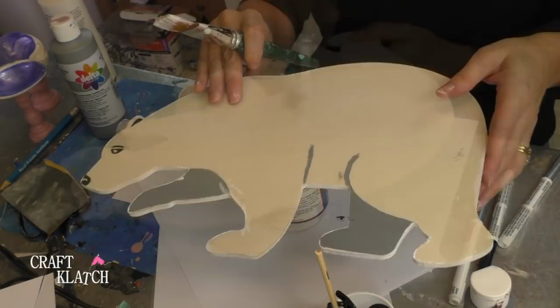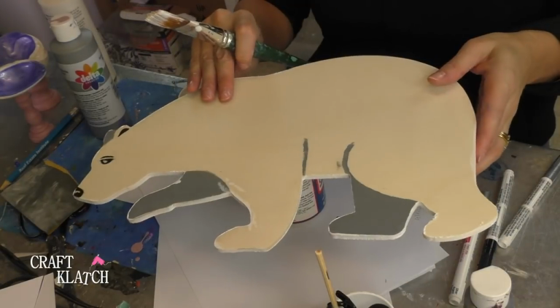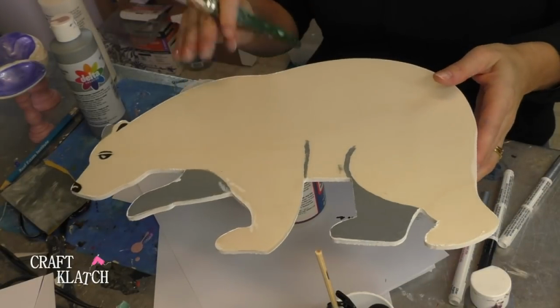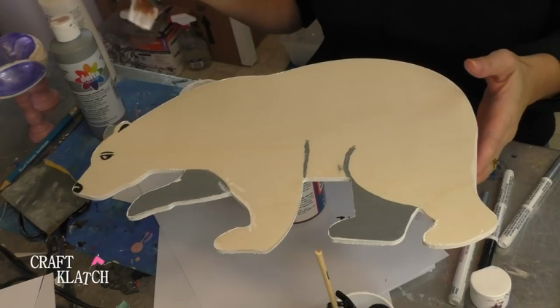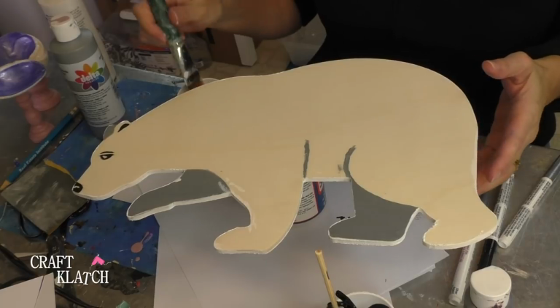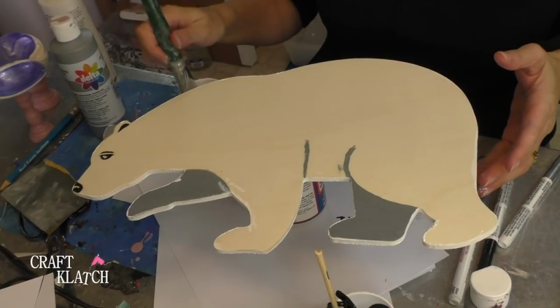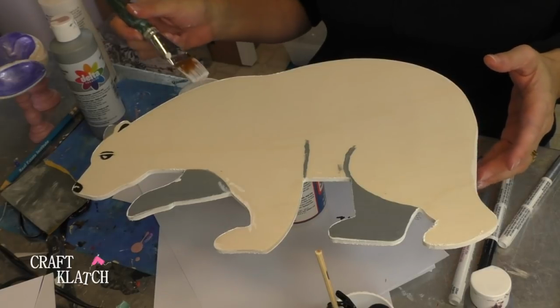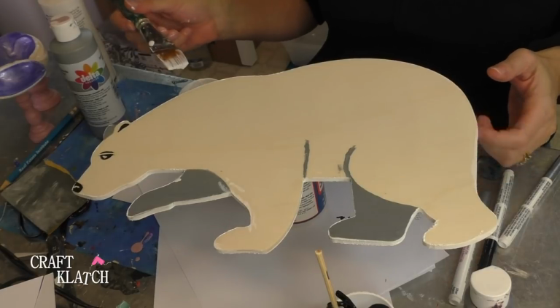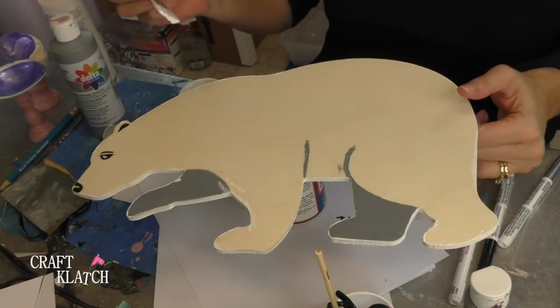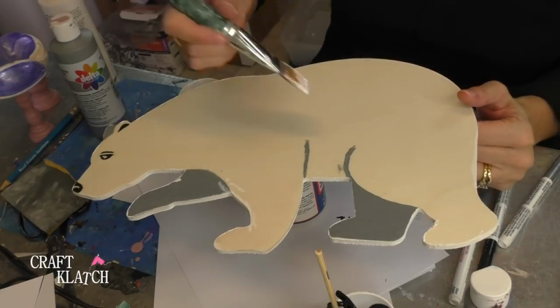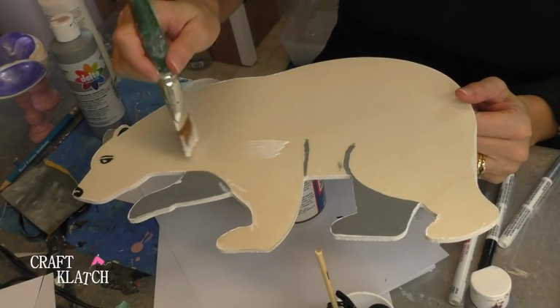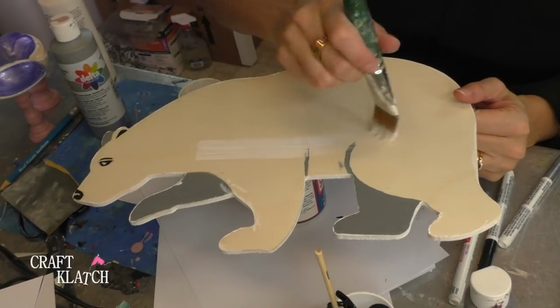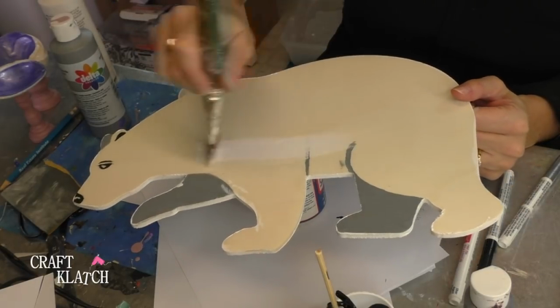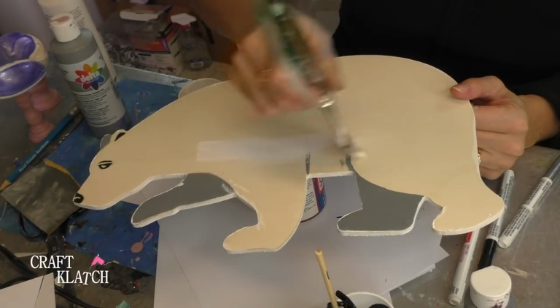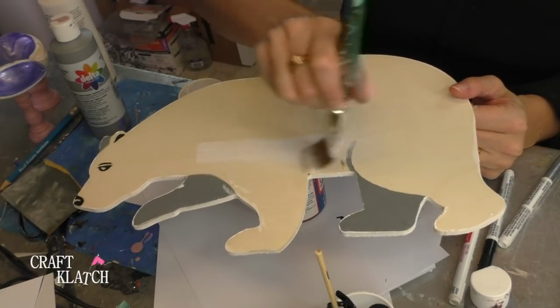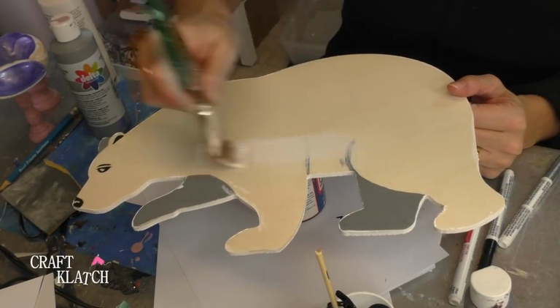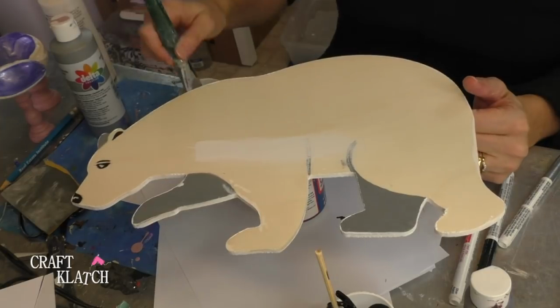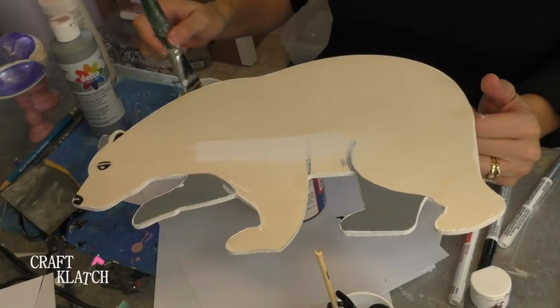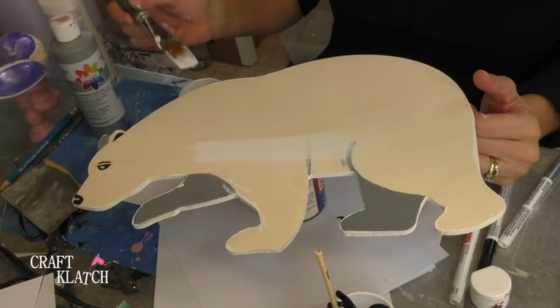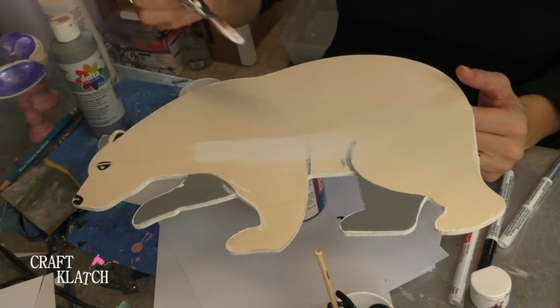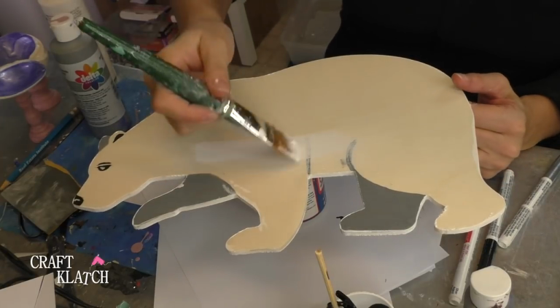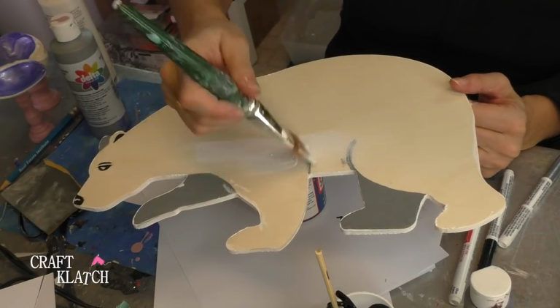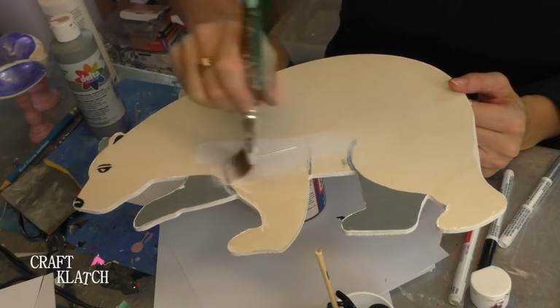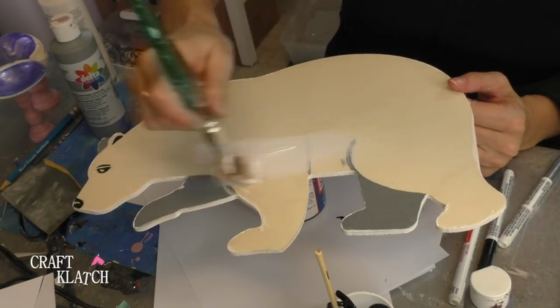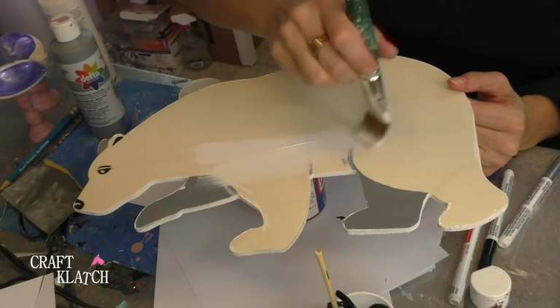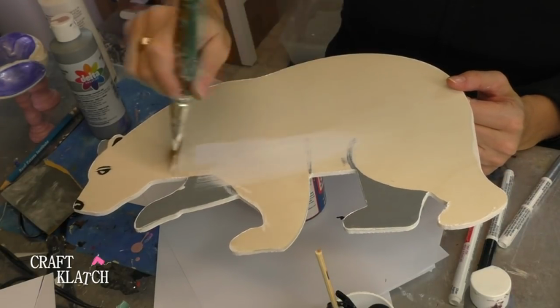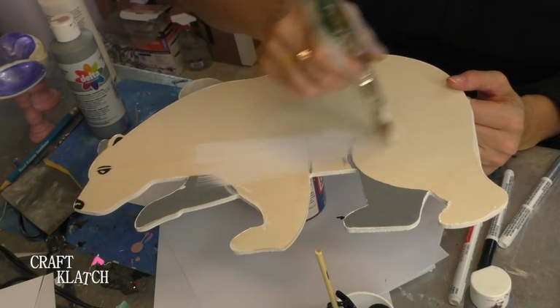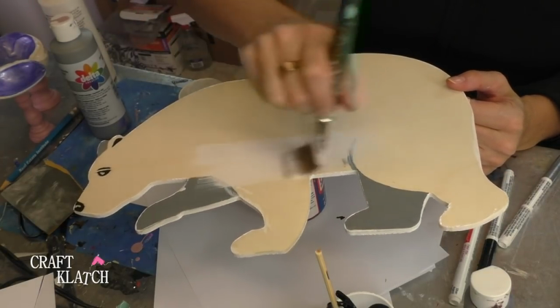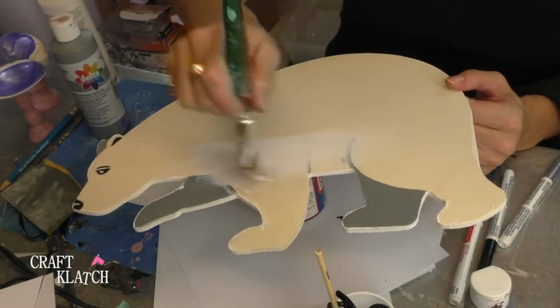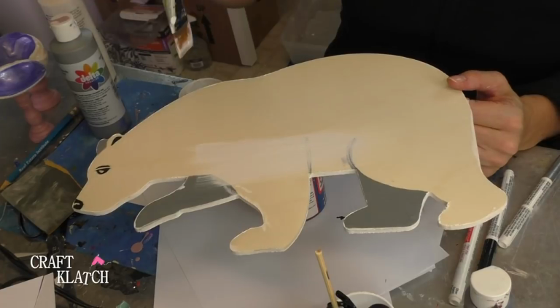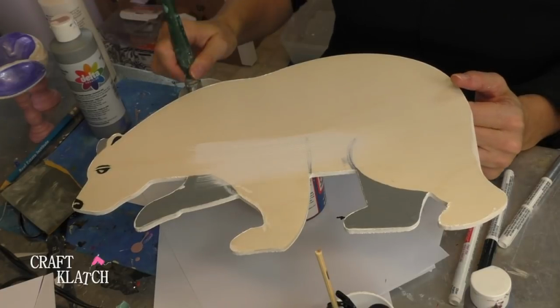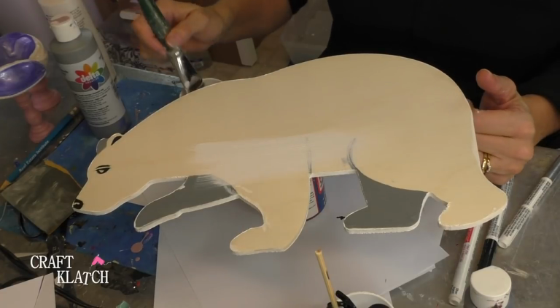Now that the backside is dry, I'm going to just take my paint and go over everything on the front. I also painted the edges — we're going to try and paint the edges solid.